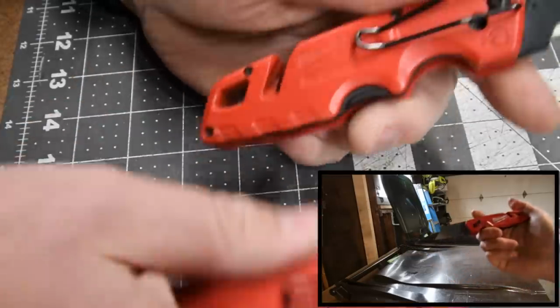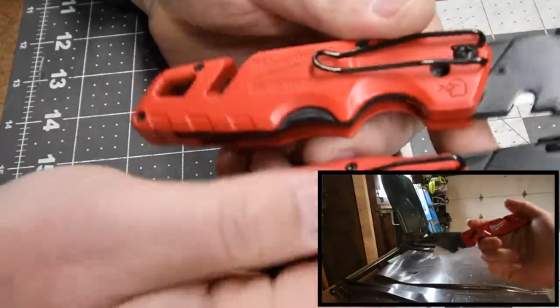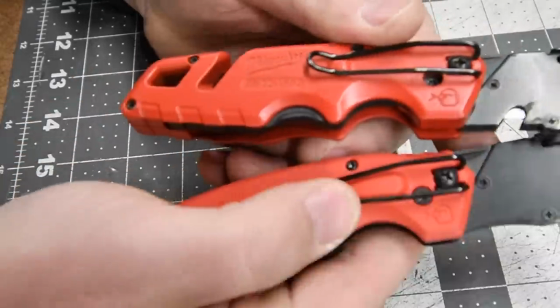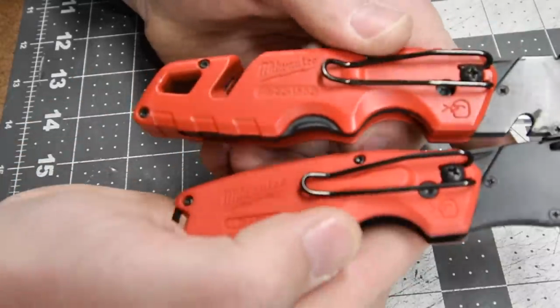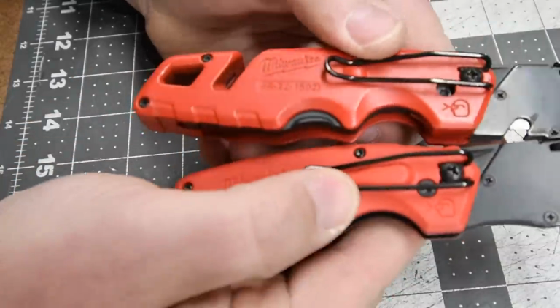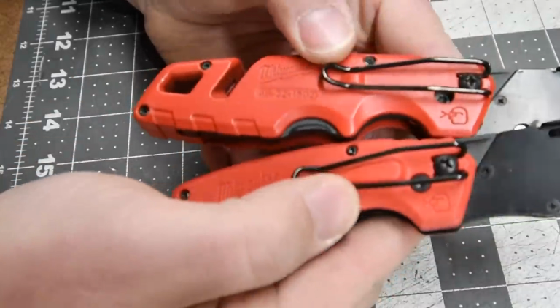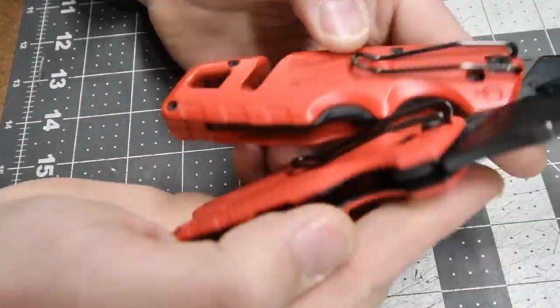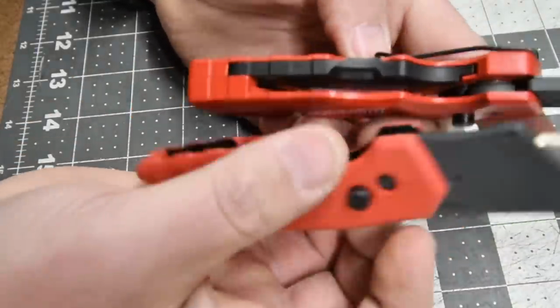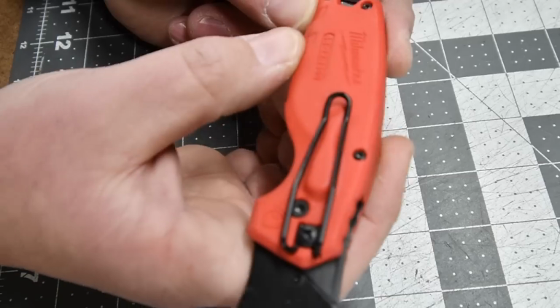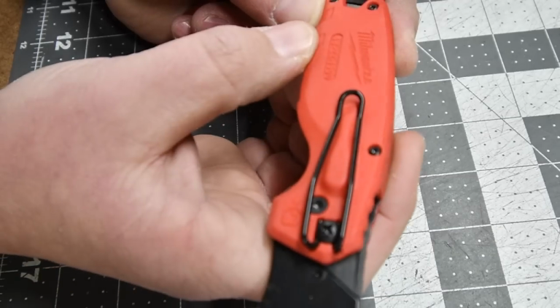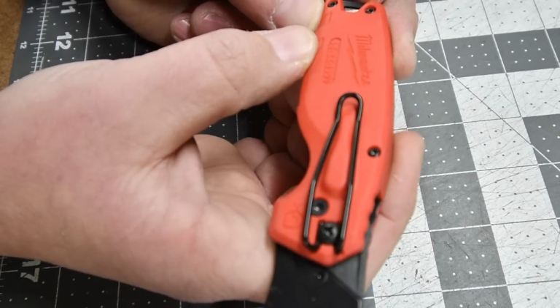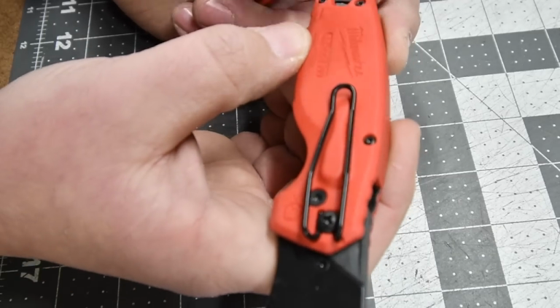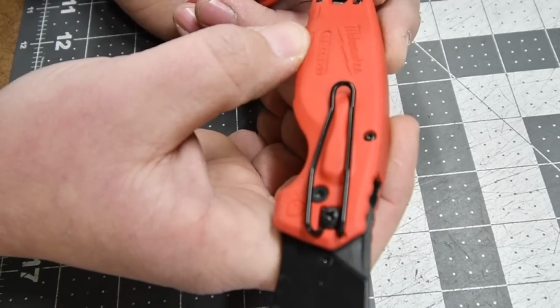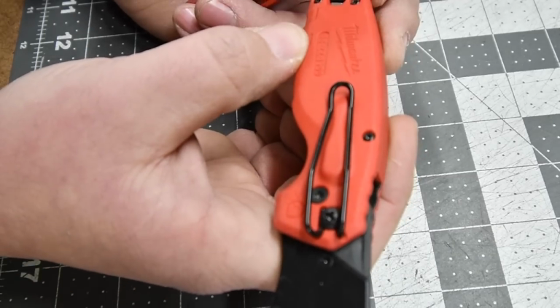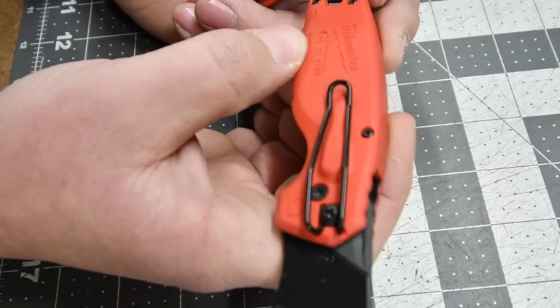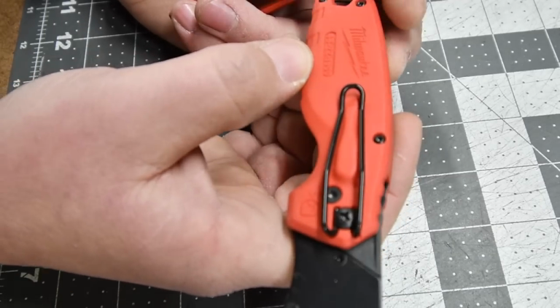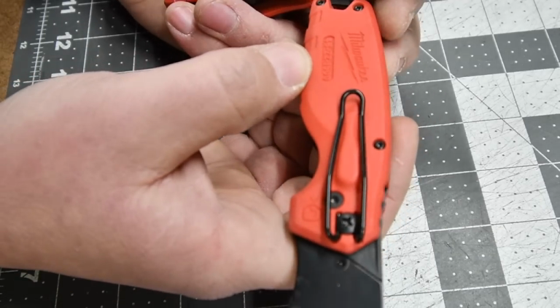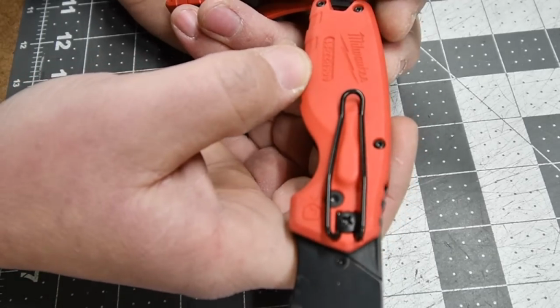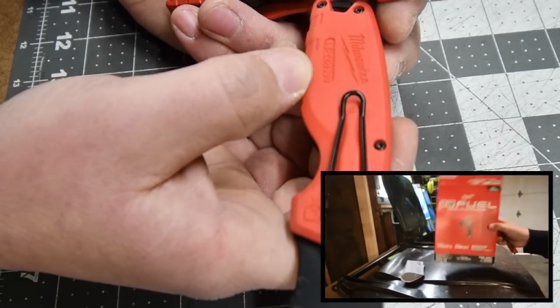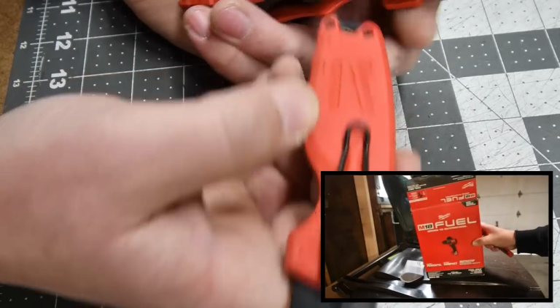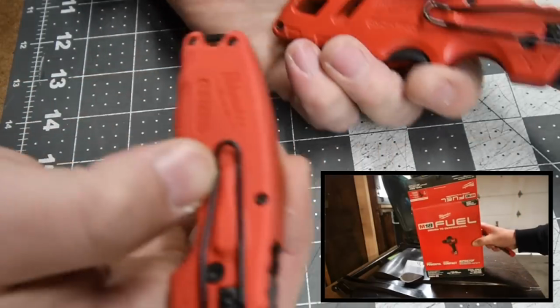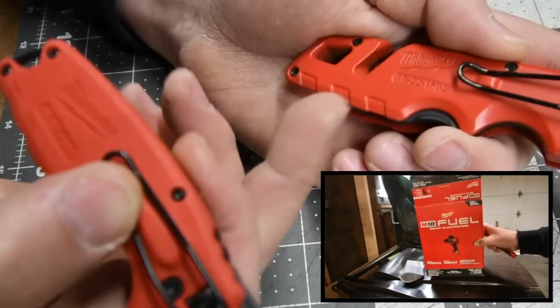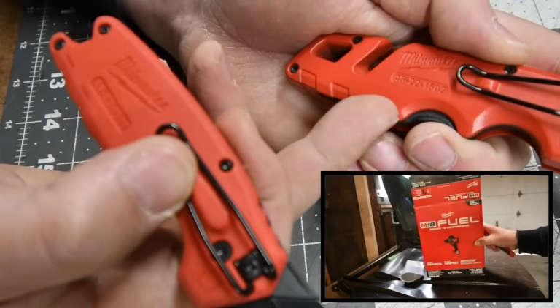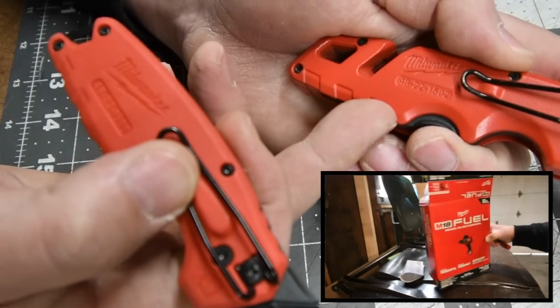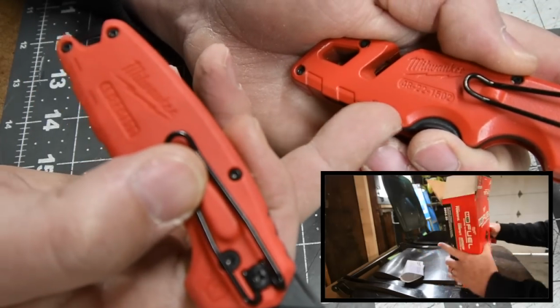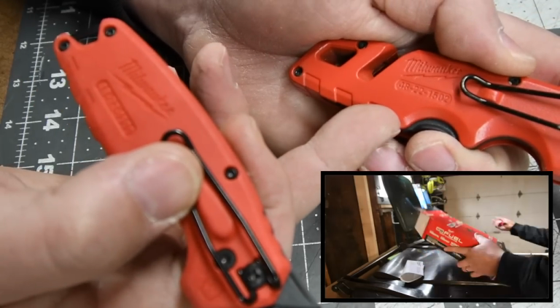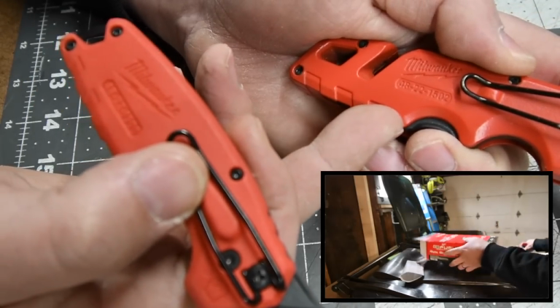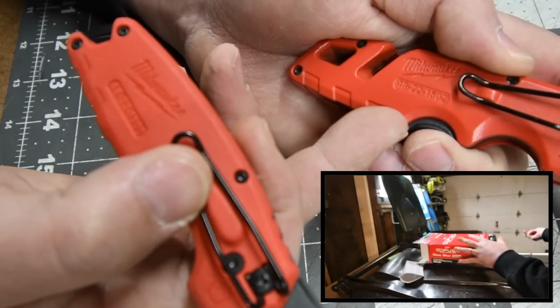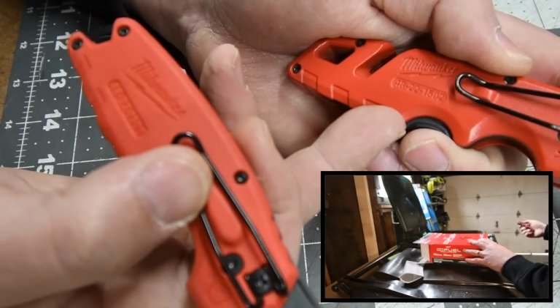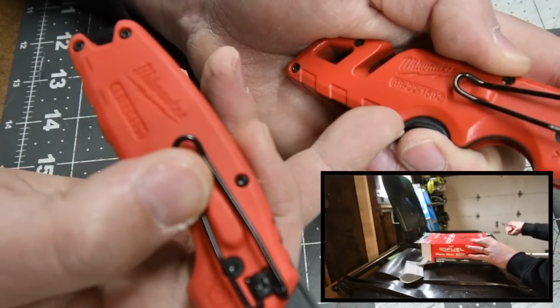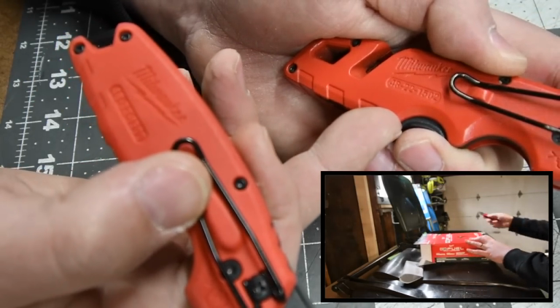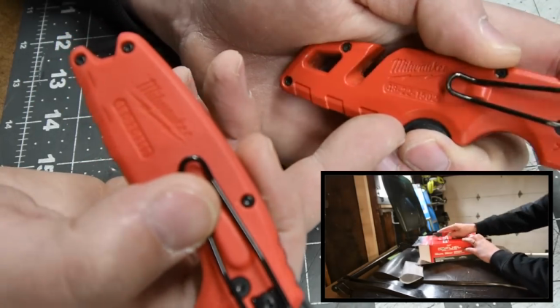Both of these do have a belt clip. The model number for this one is 4822-1500, and this one is 4822-1502.